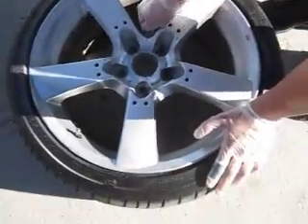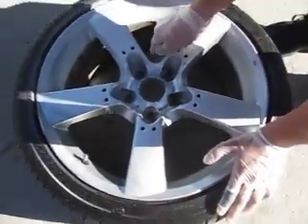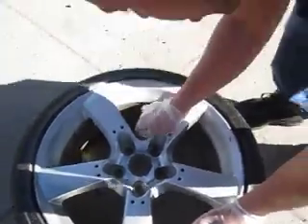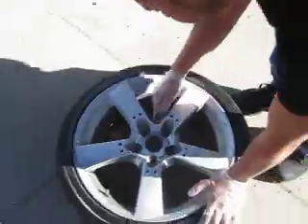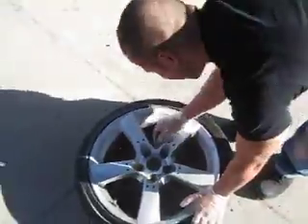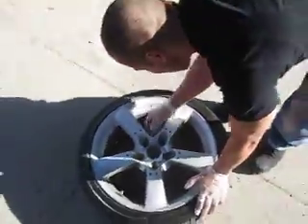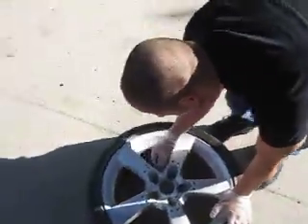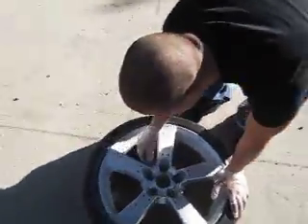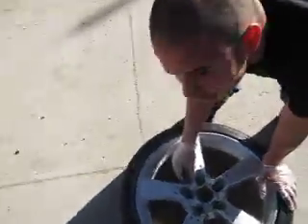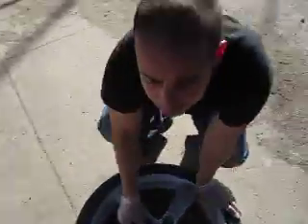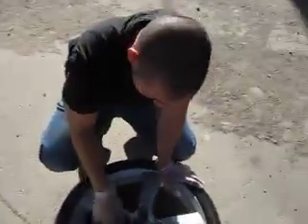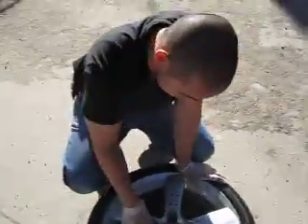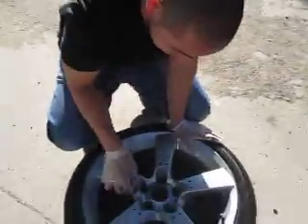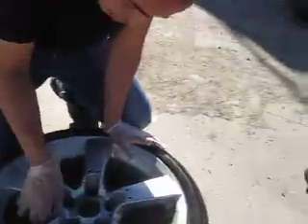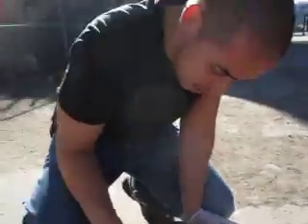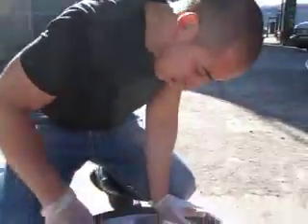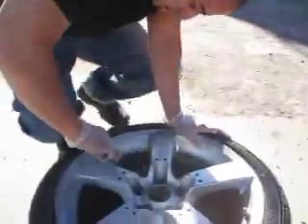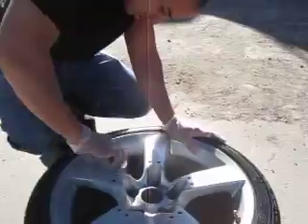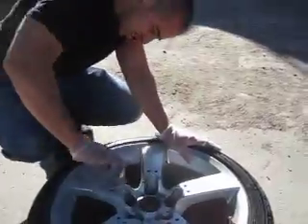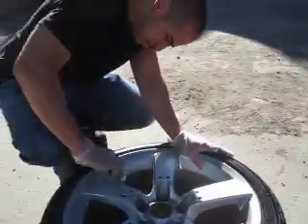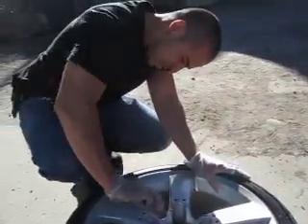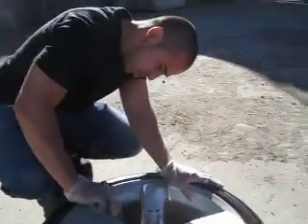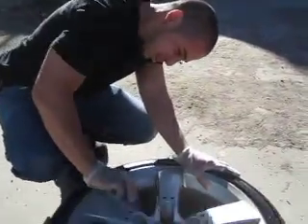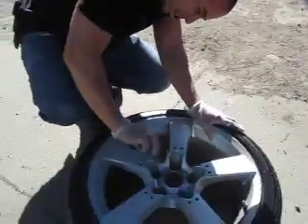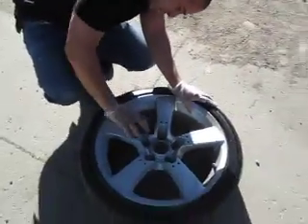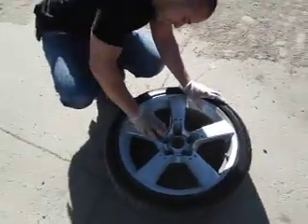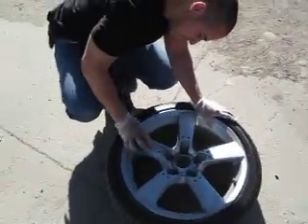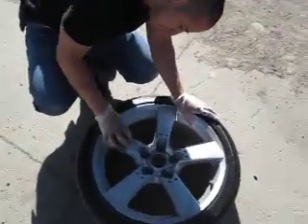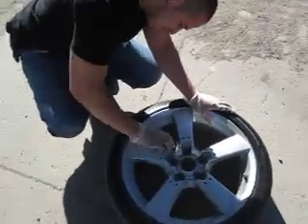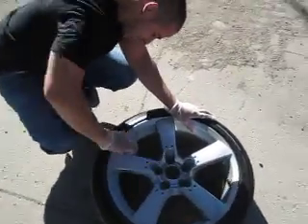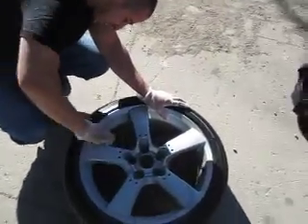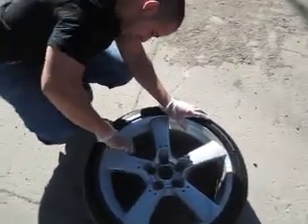If you guys don't know, this is the RX-8 rims — 18-inch rims. We do custom work every single day. Holla at us.